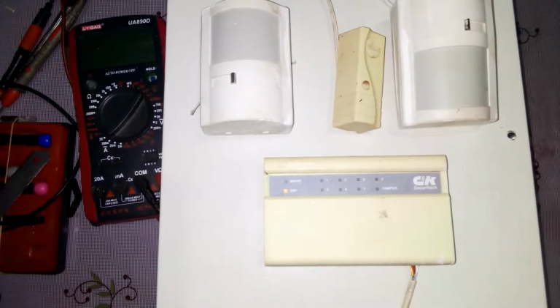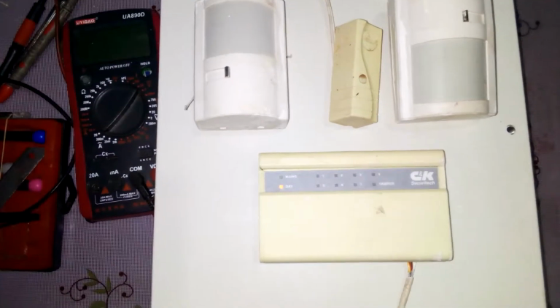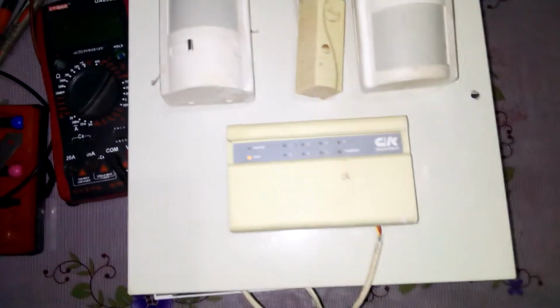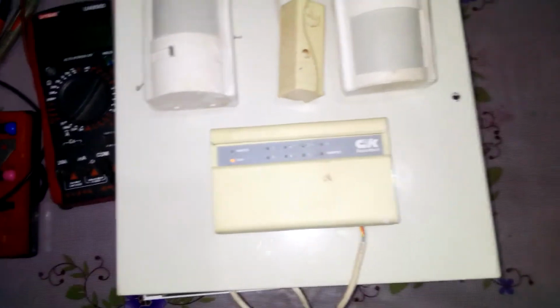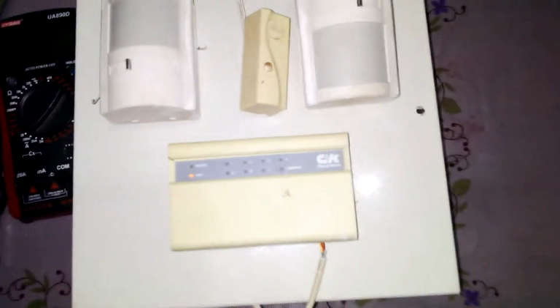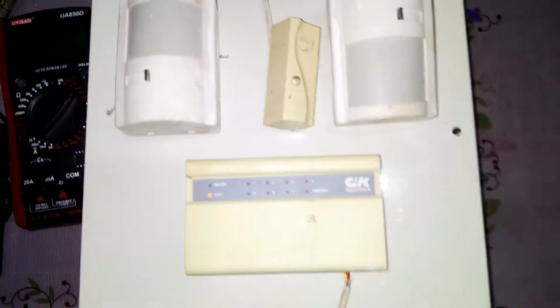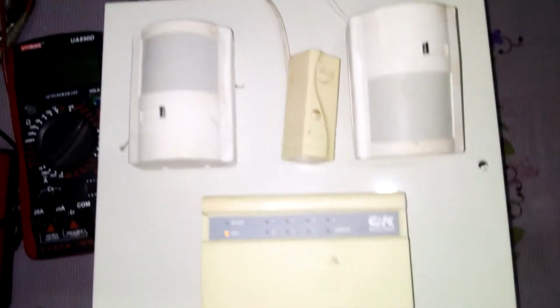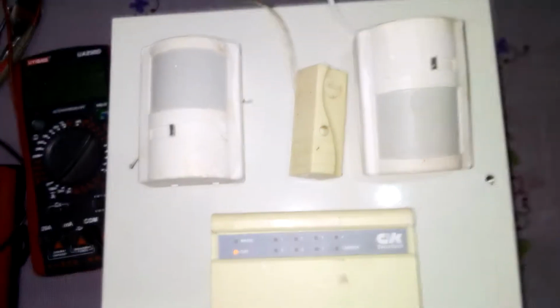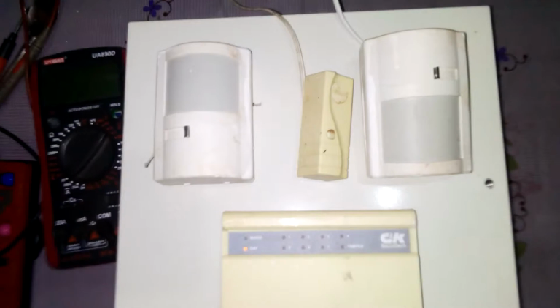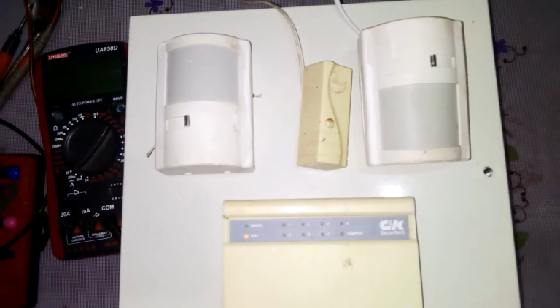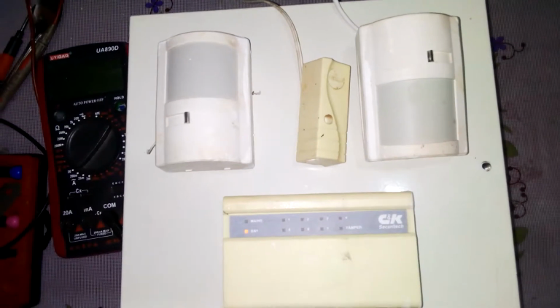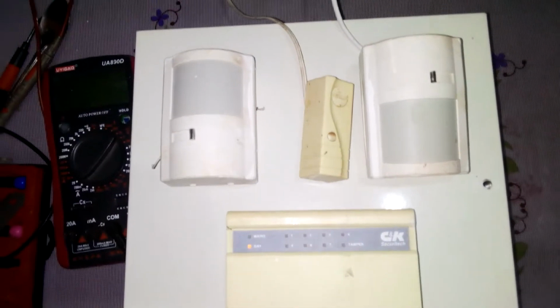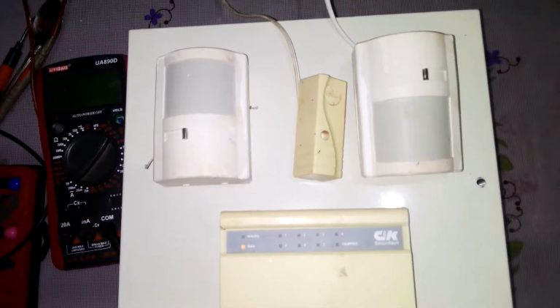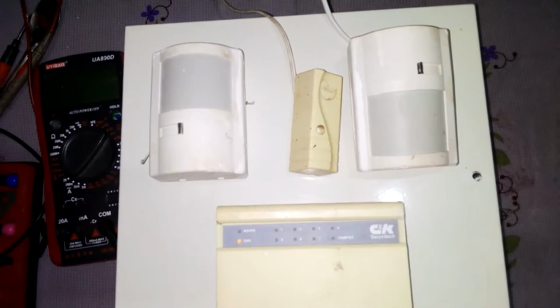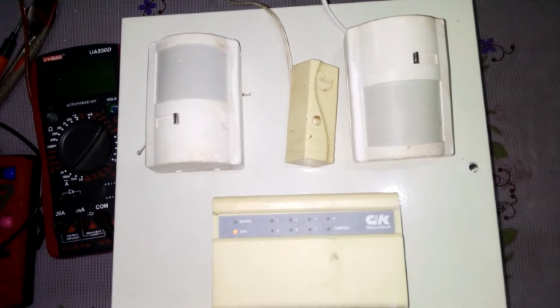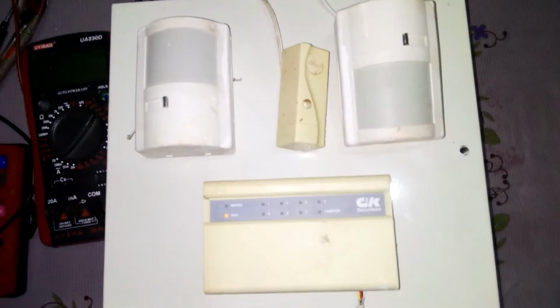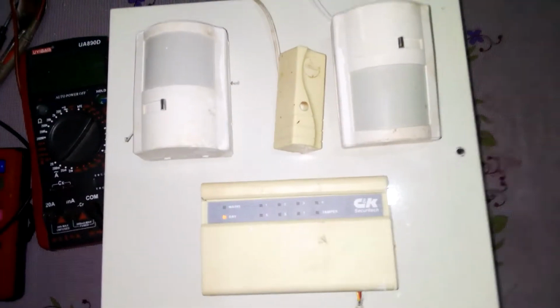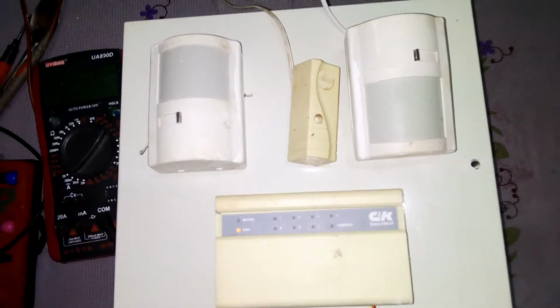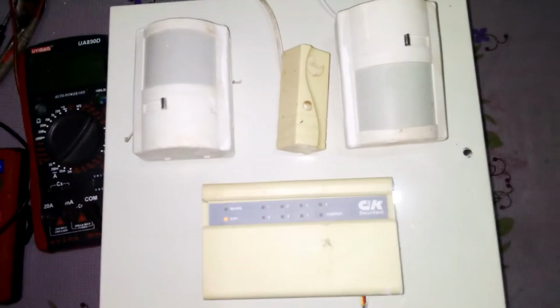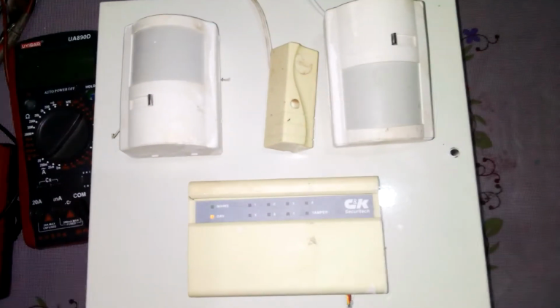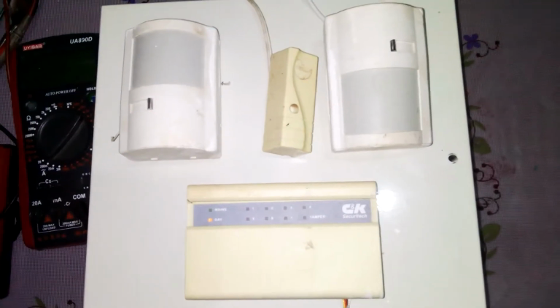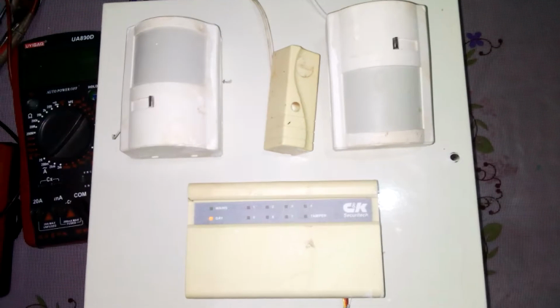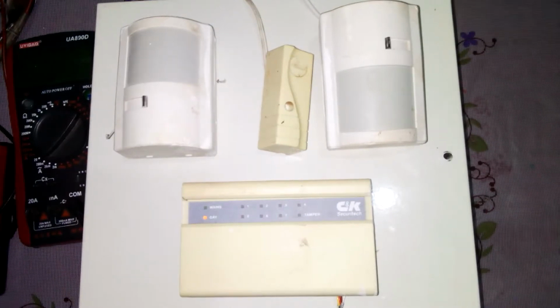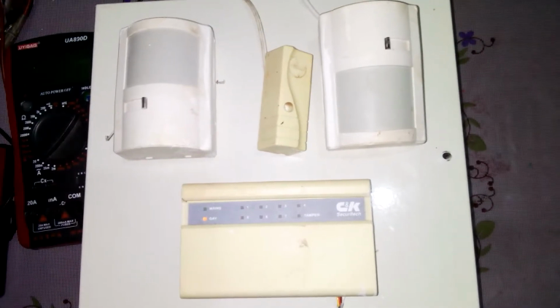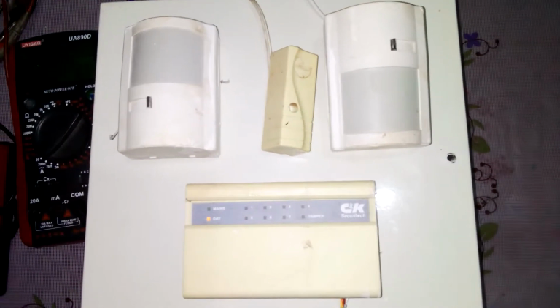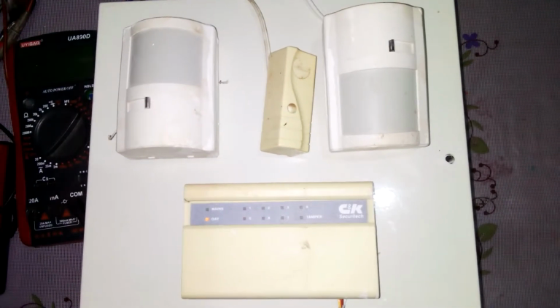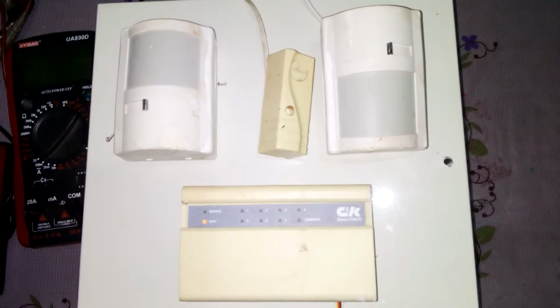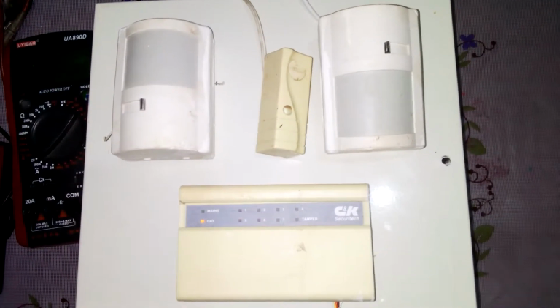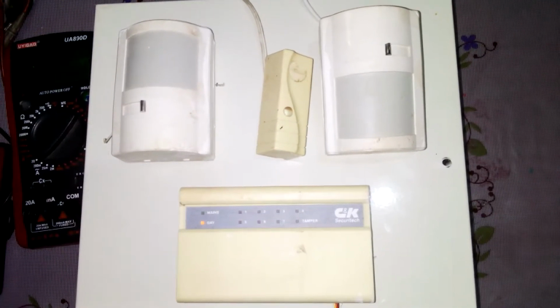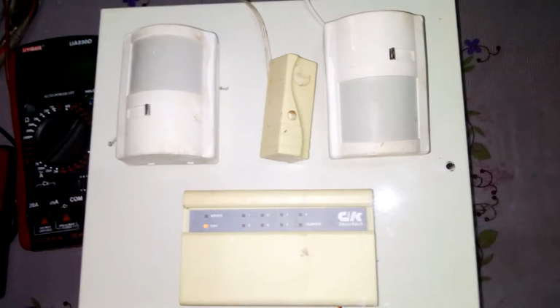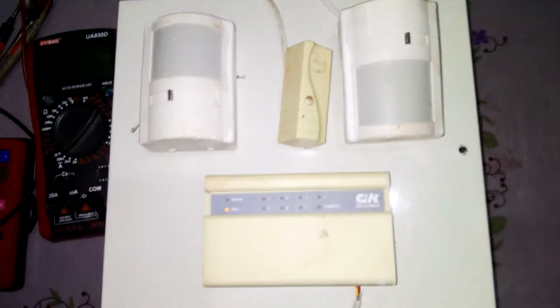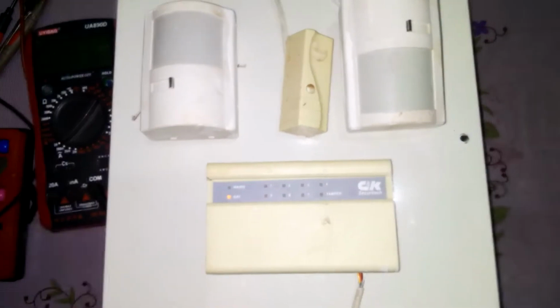Hi everybody, I would like to show you today how to wire, configure, program and test a C&K, which is called a C&K Security Tech alarm system.